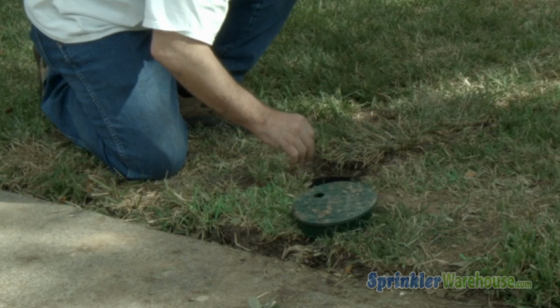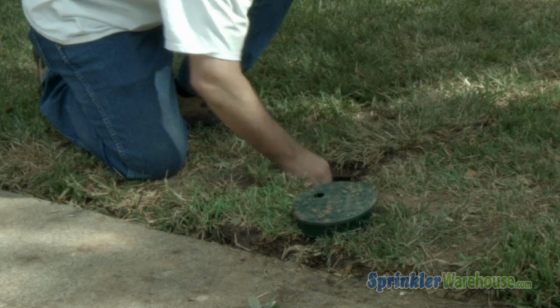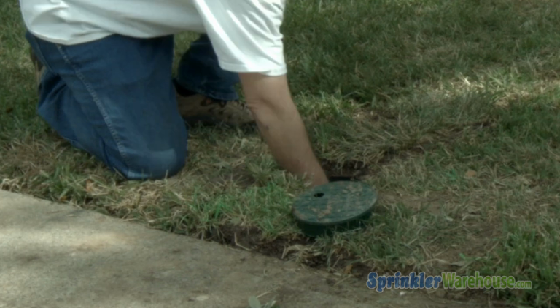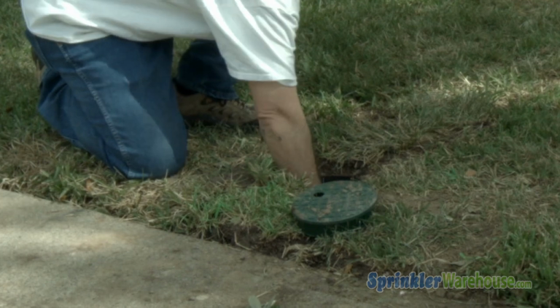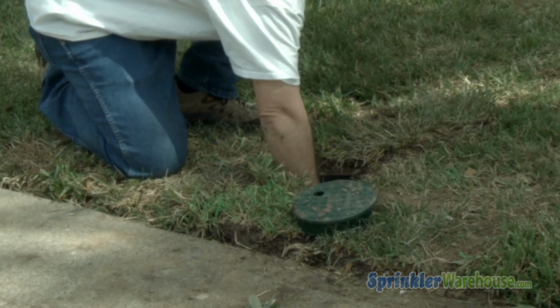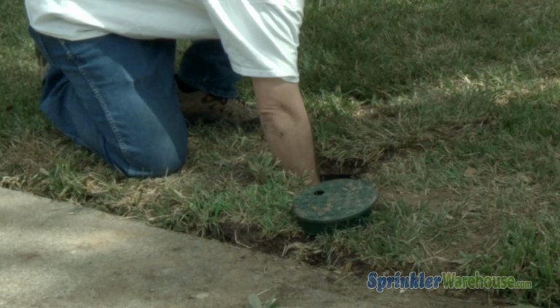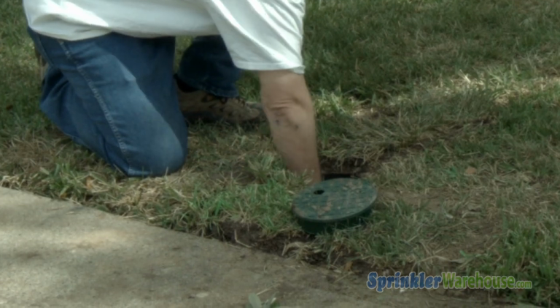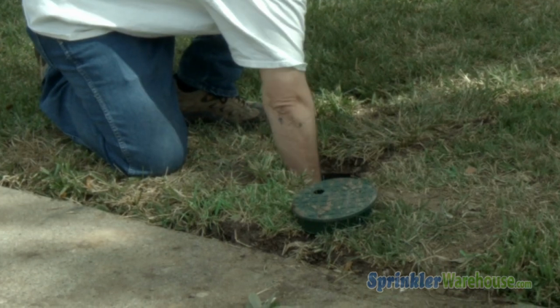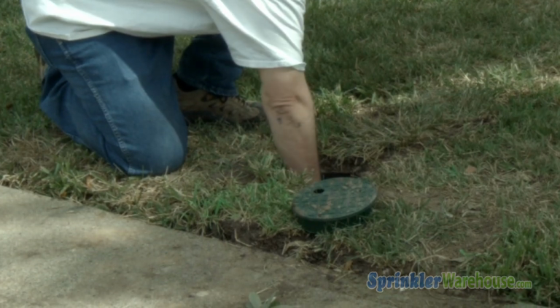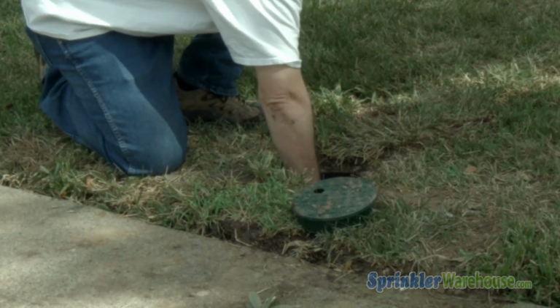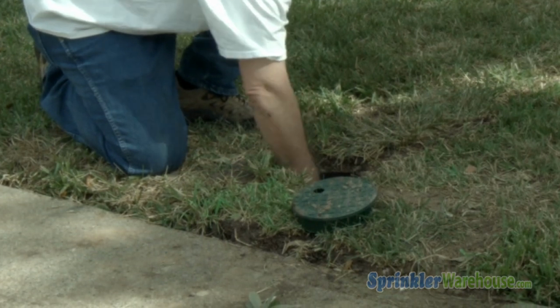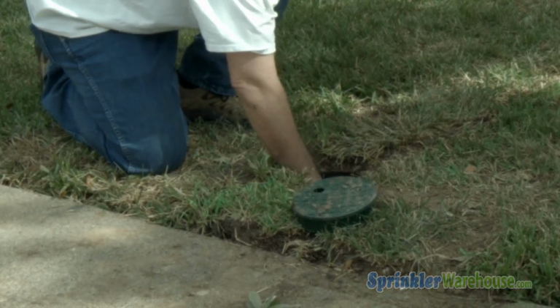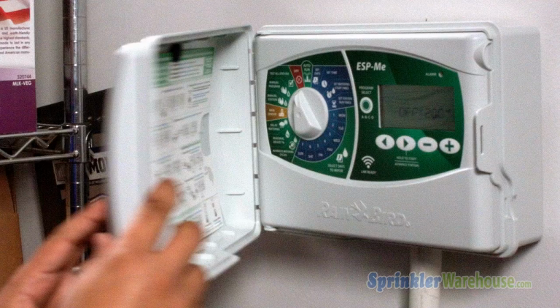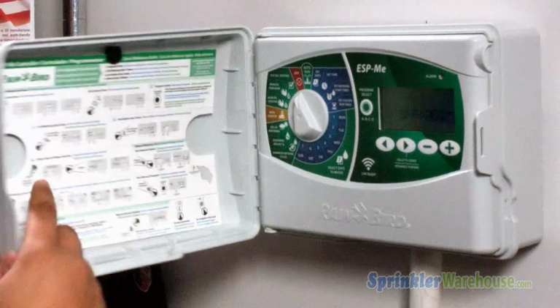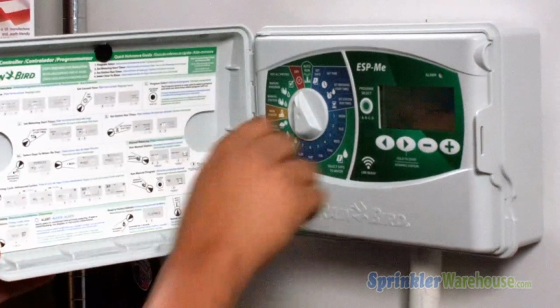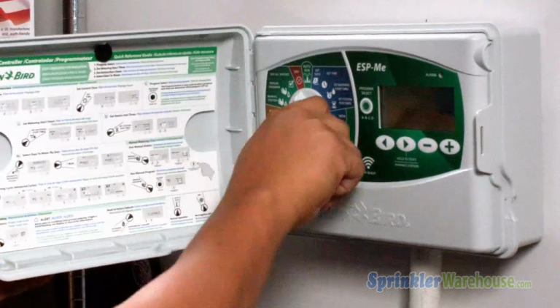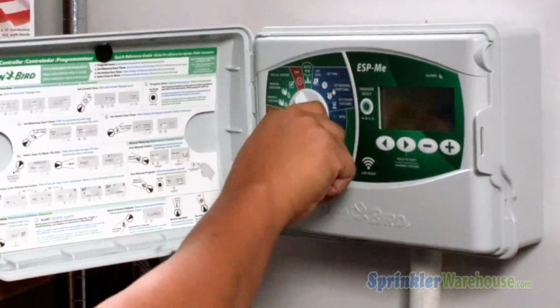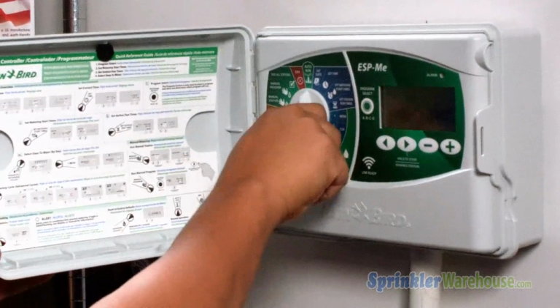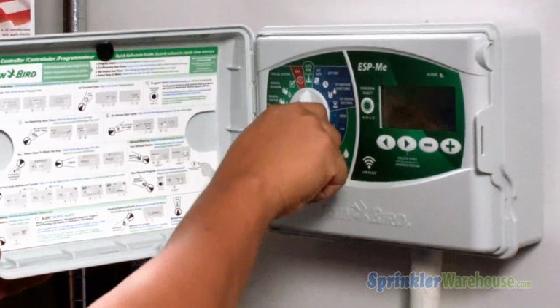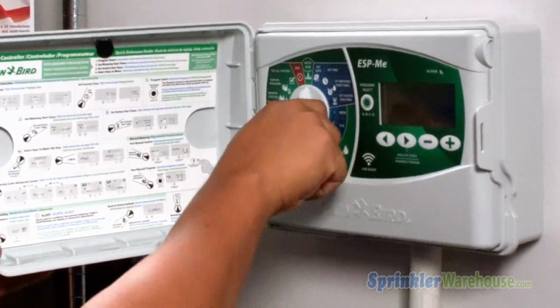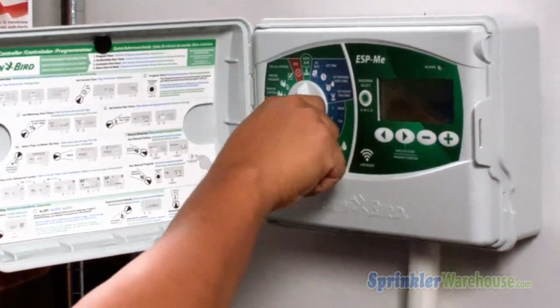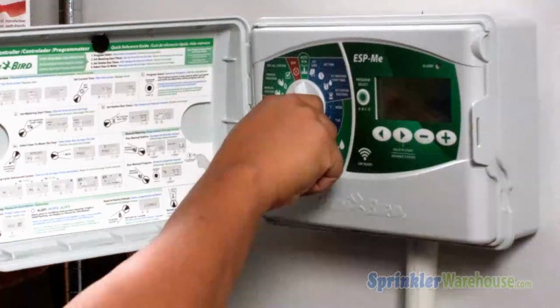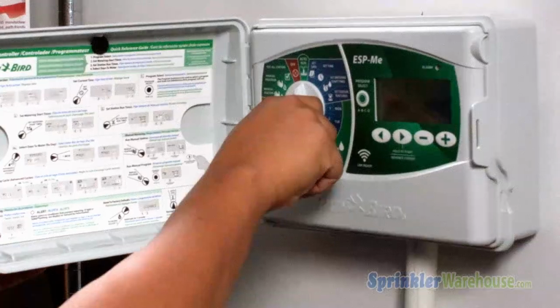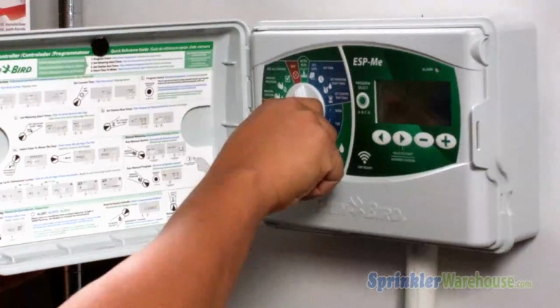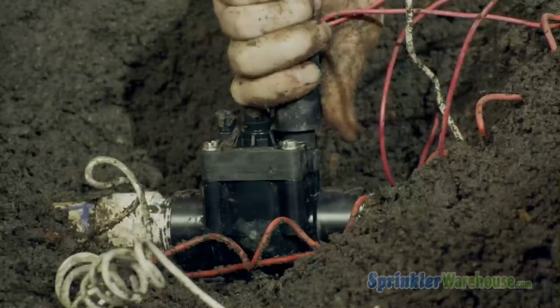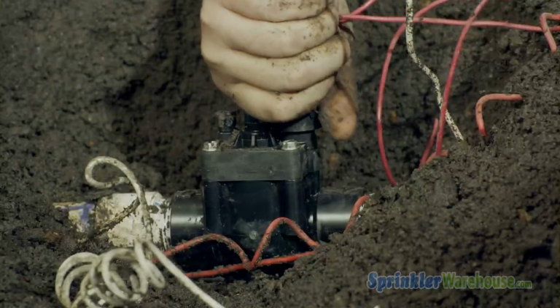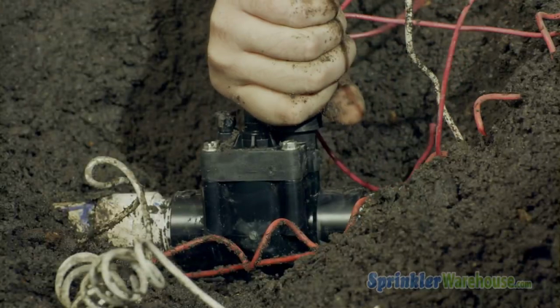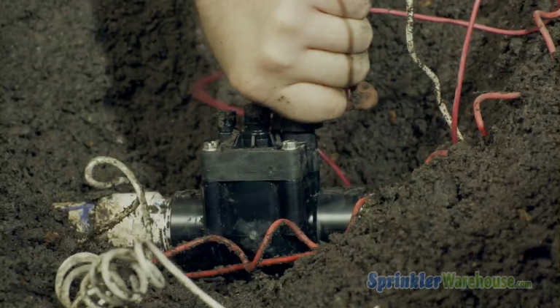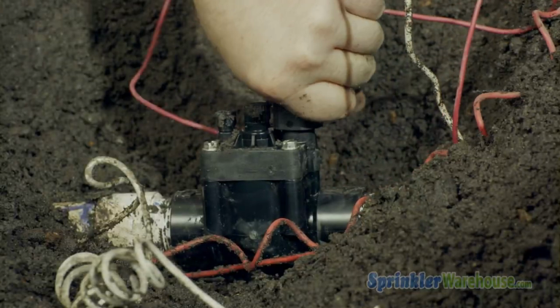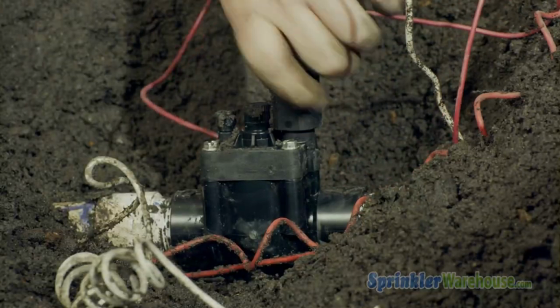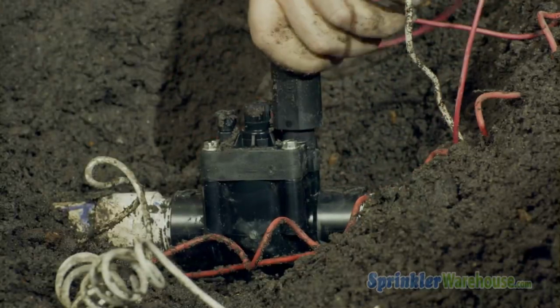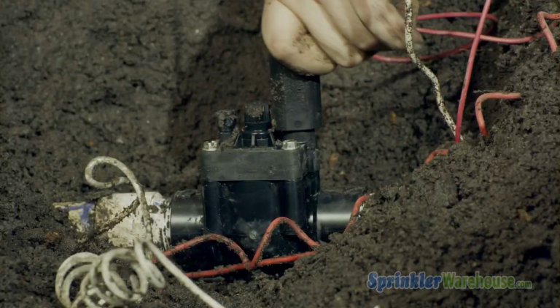Turn off the water of your system at the backflow or the main valve. Relieve the pressure by either turning on one zone of your system or turning the solenoid one-half turn.